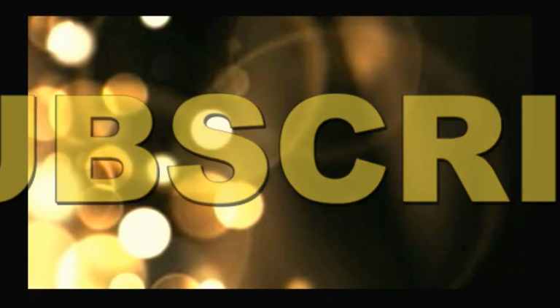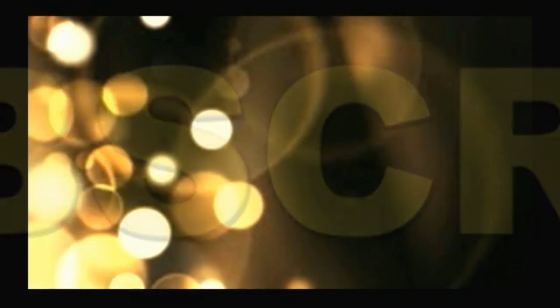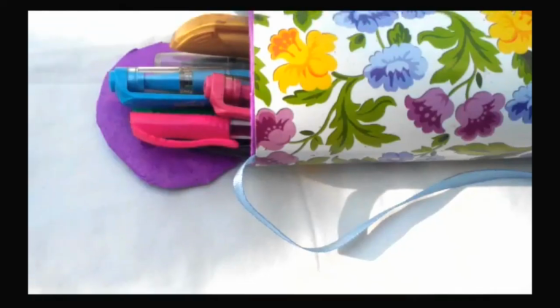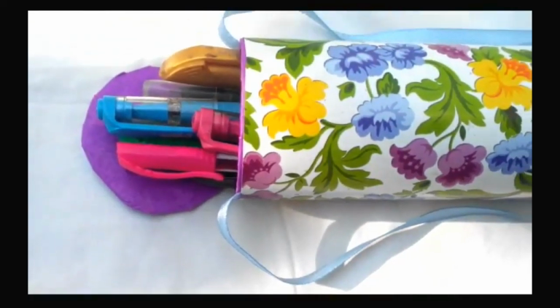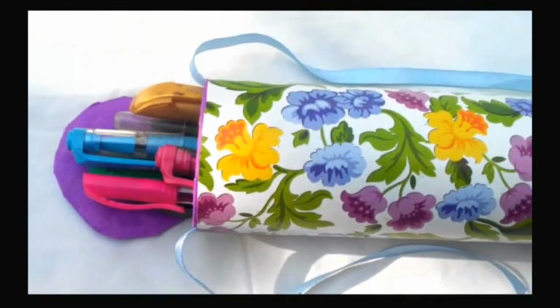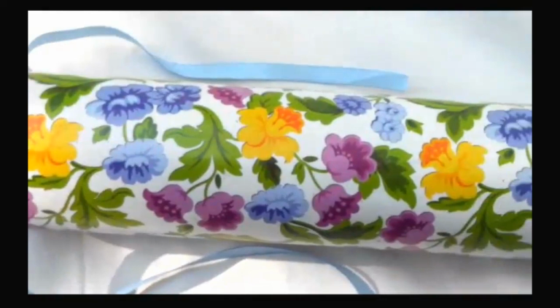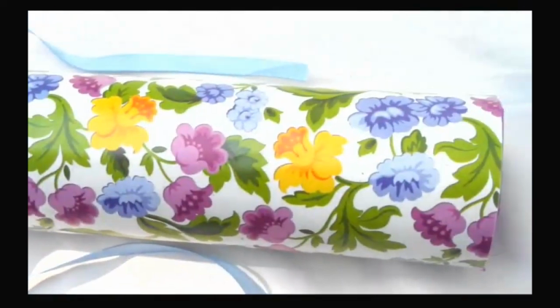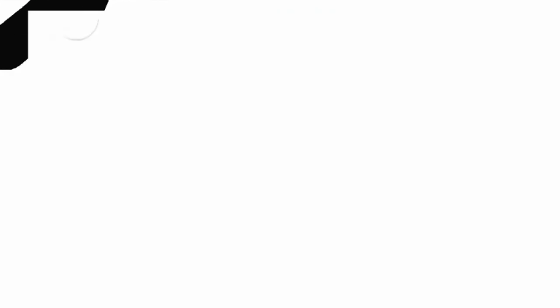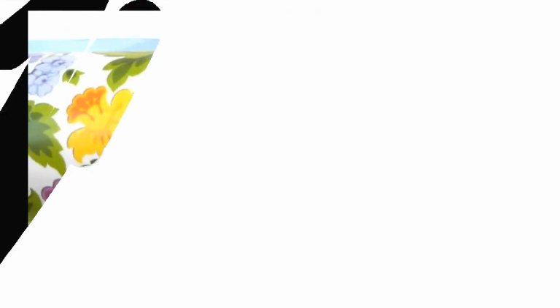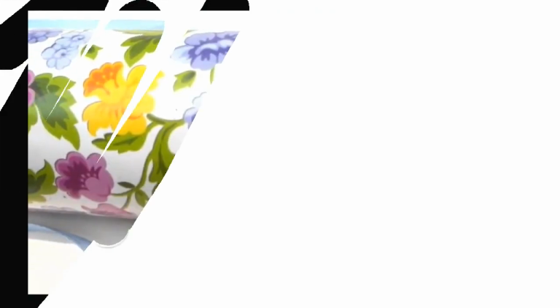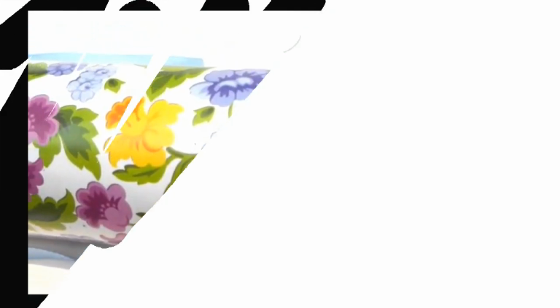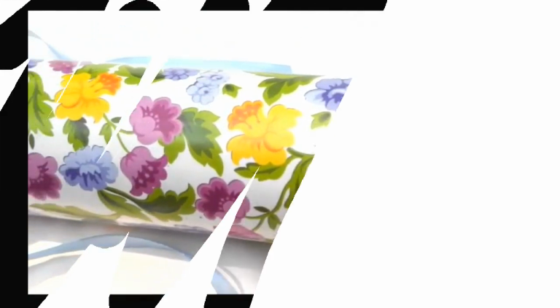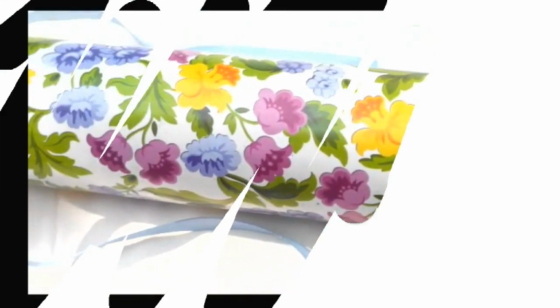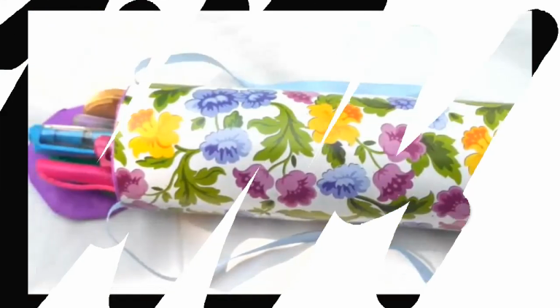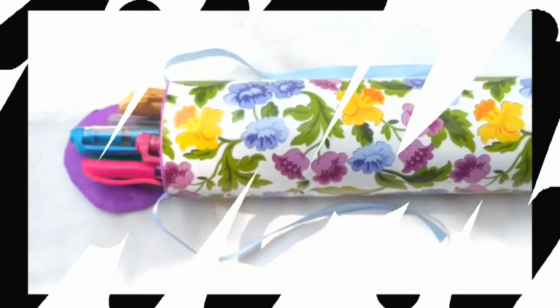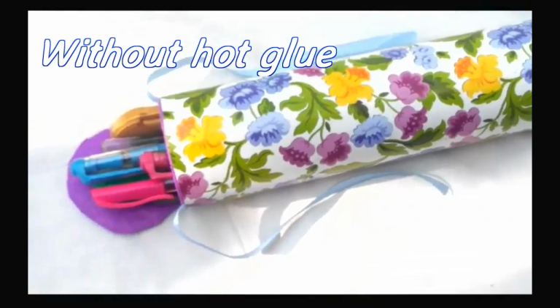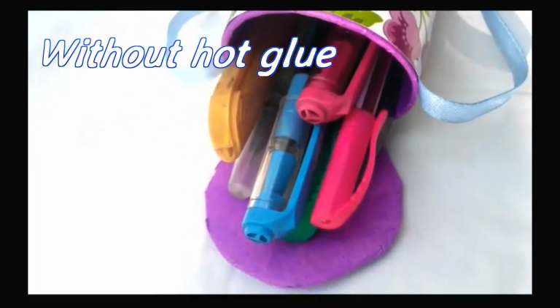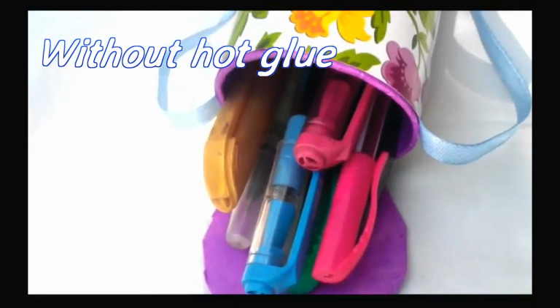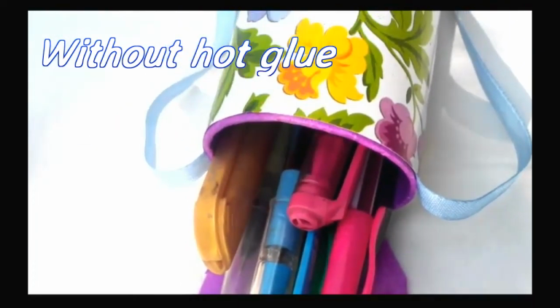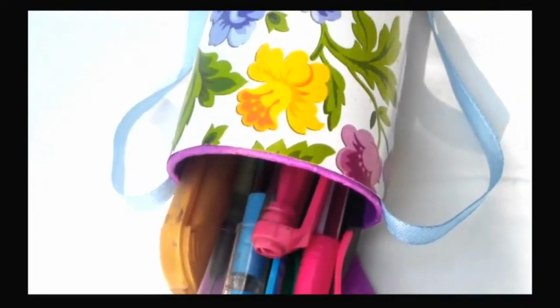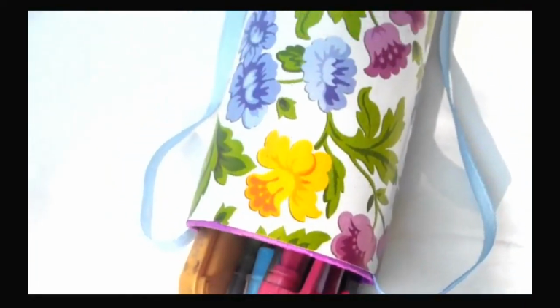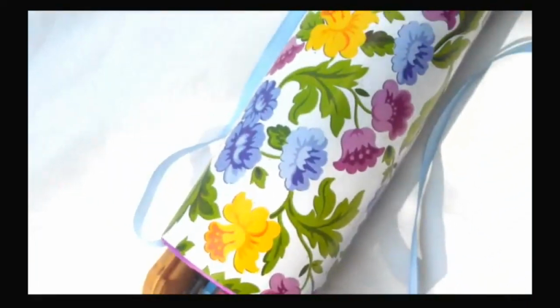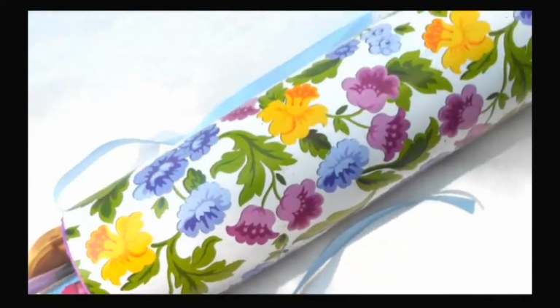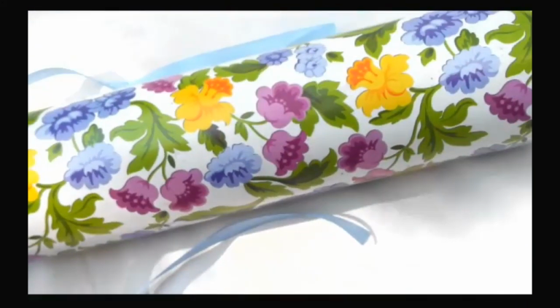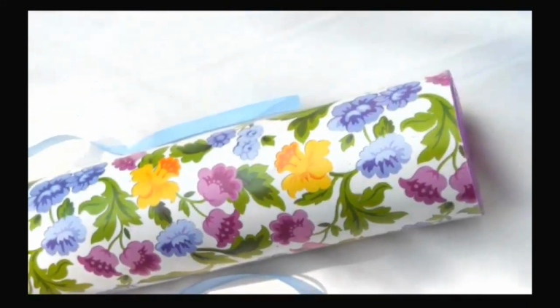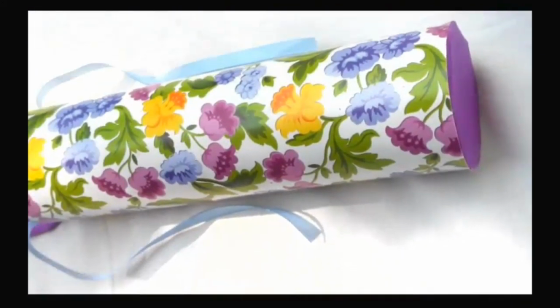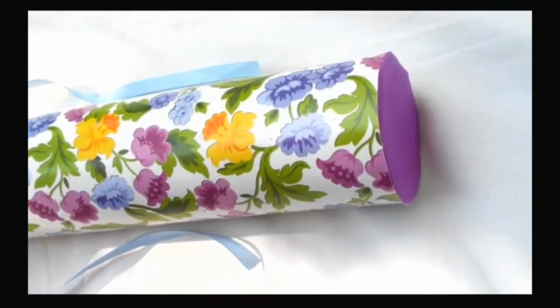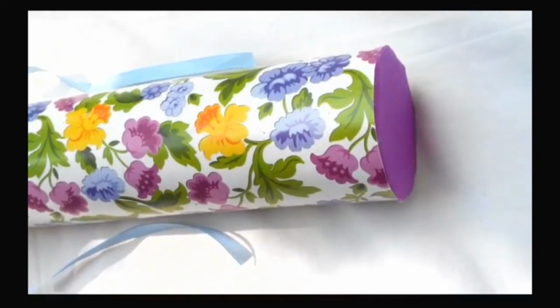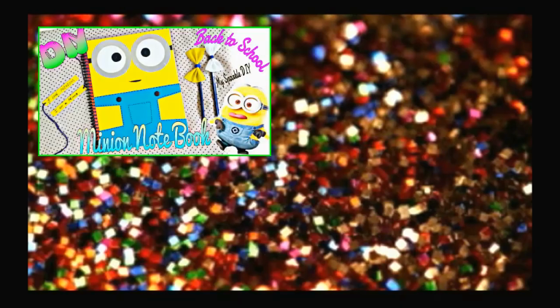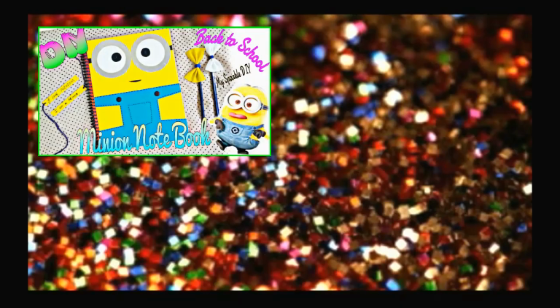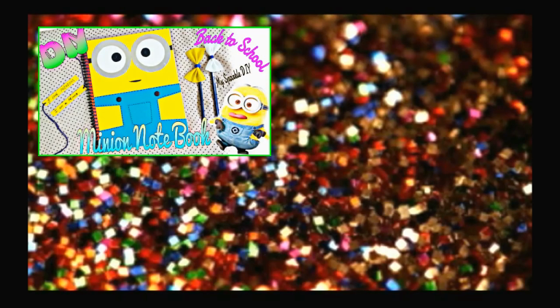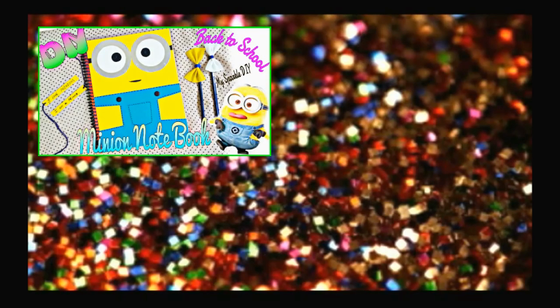Today in this video I'm gonna show you how to make a pencil case out of a paper towel roll — the easiest way ever. As per your request, this is a no hot glue DIY pencil case. If you haven't checked my last back-to-school videos, click here to watch it.